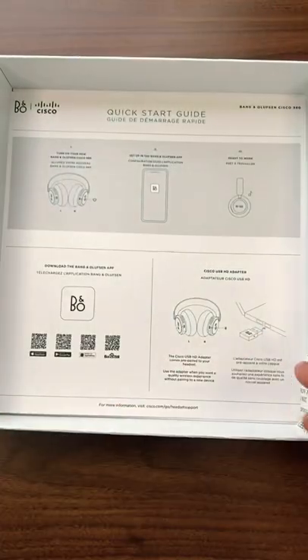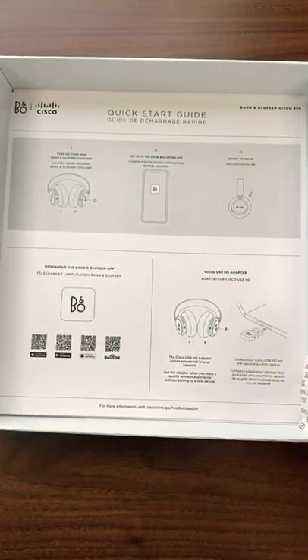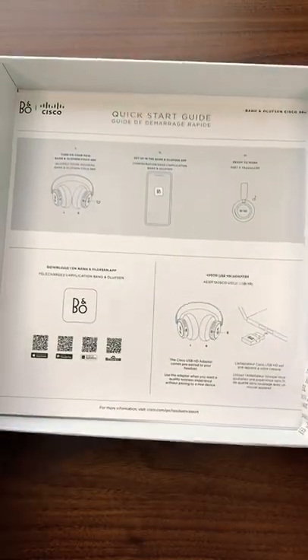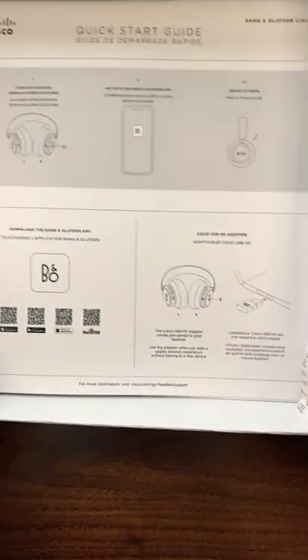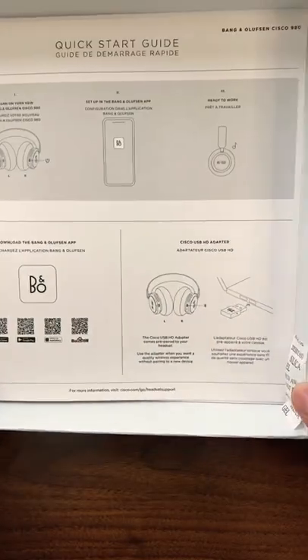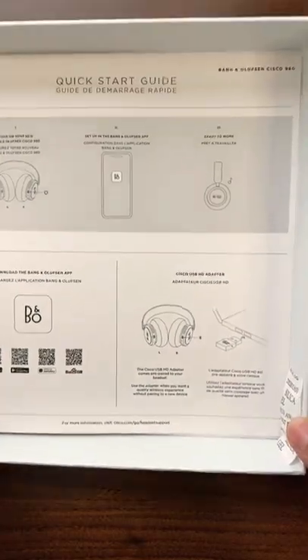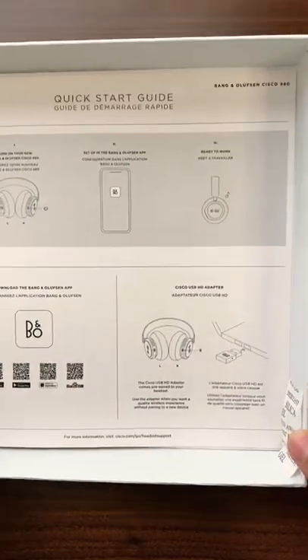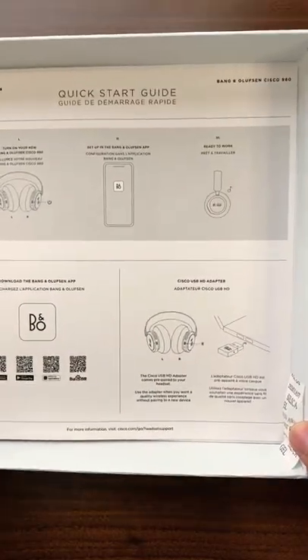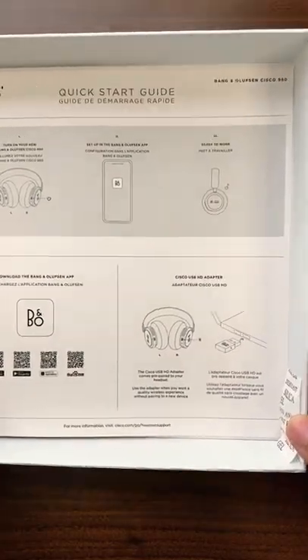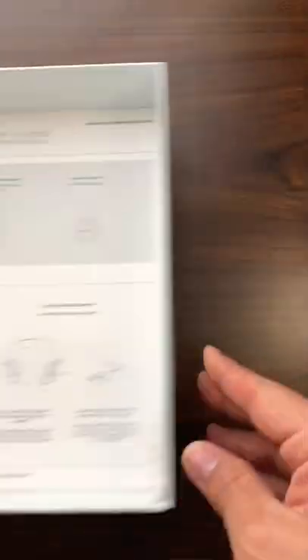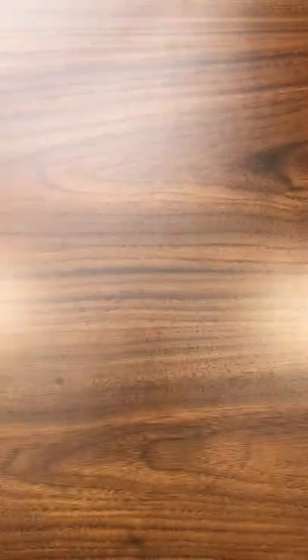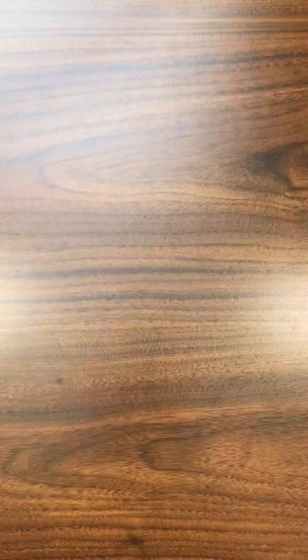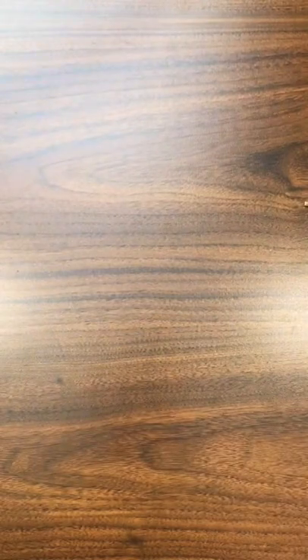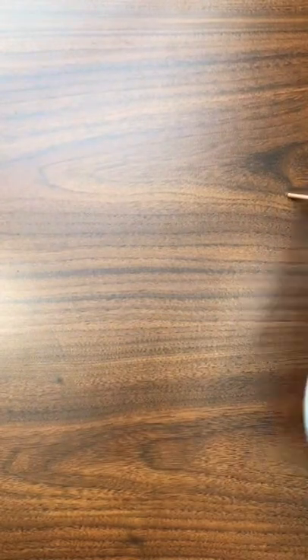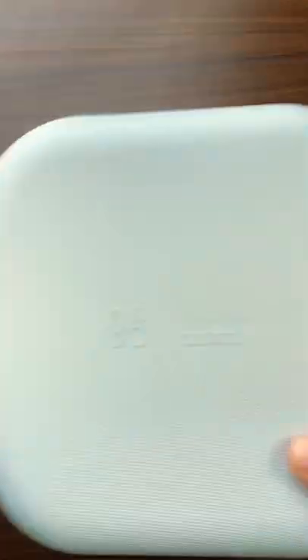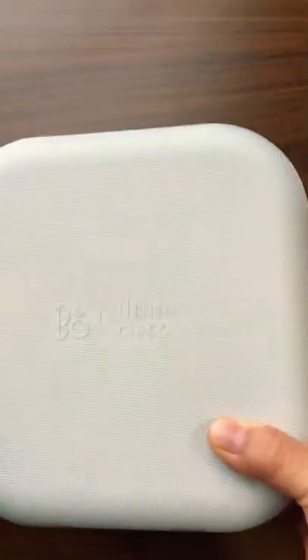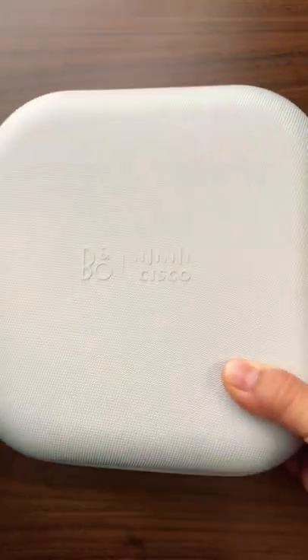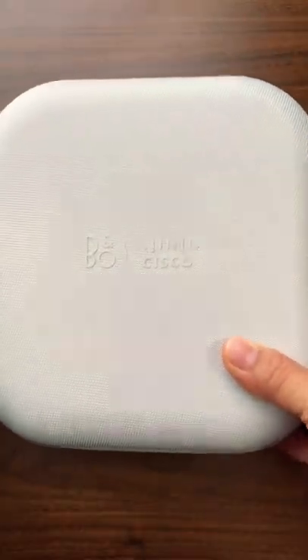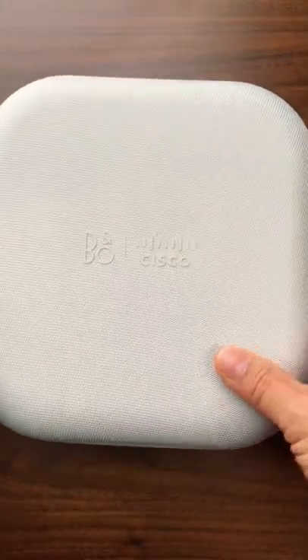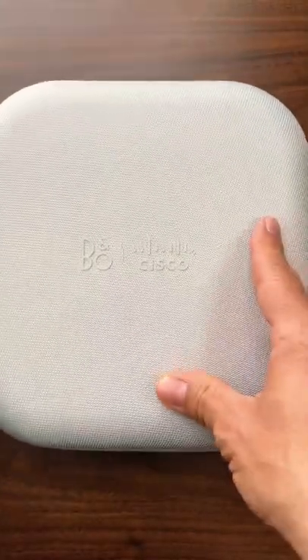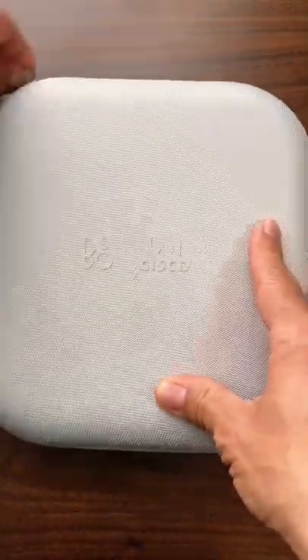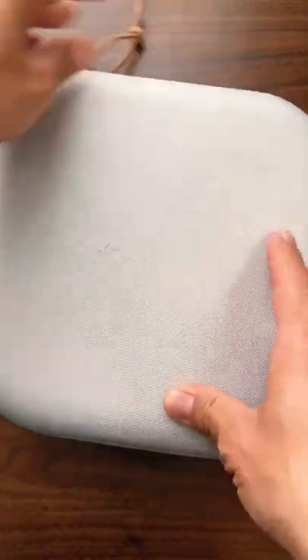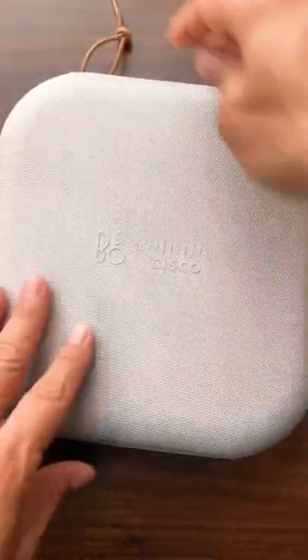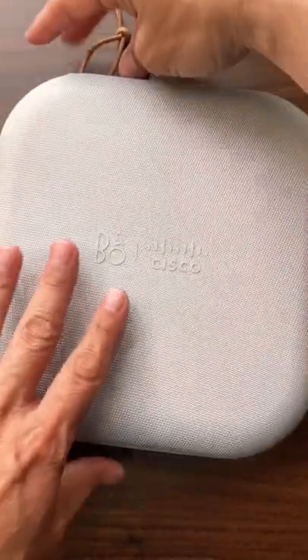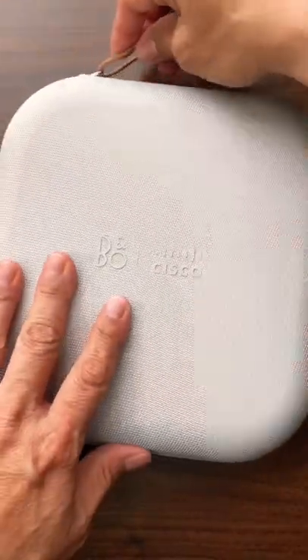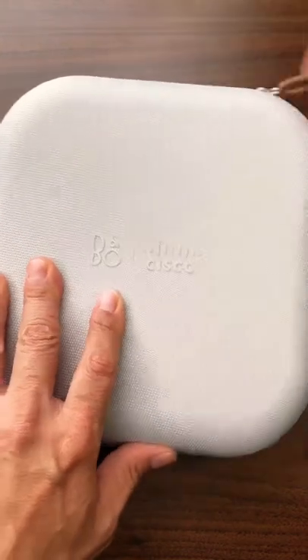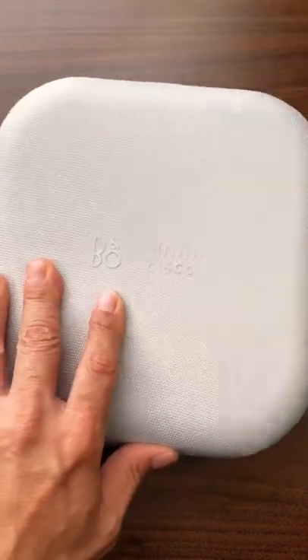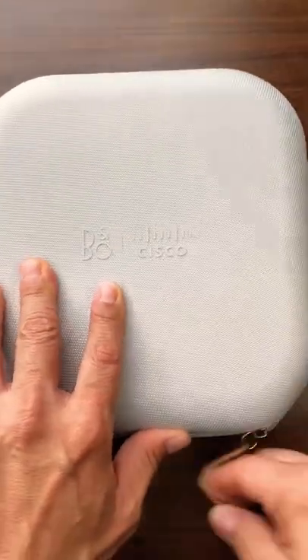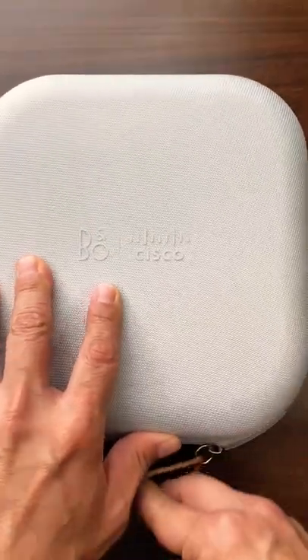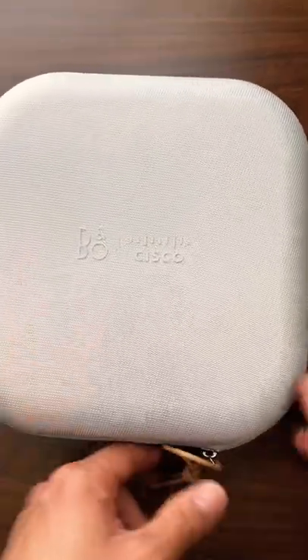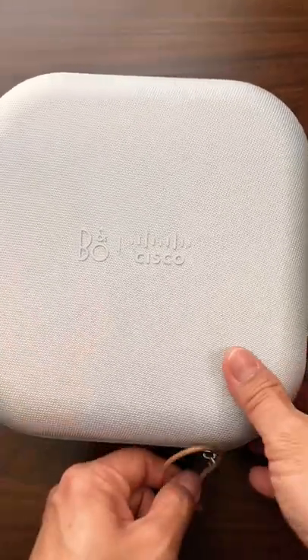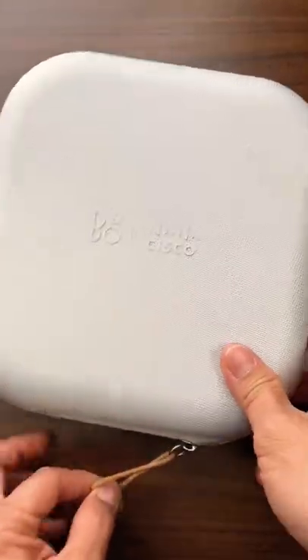In here you've got instructions — more instructions than I need, honestly. So again, here you have this gorgeous travel case, carry case. Let's take a look at the actual headset itself.